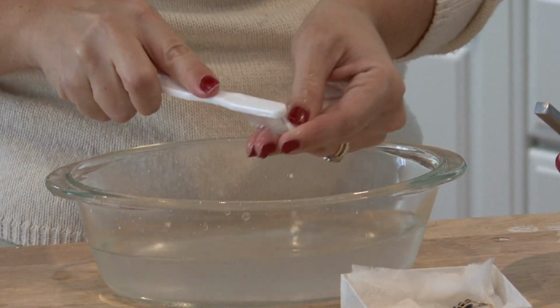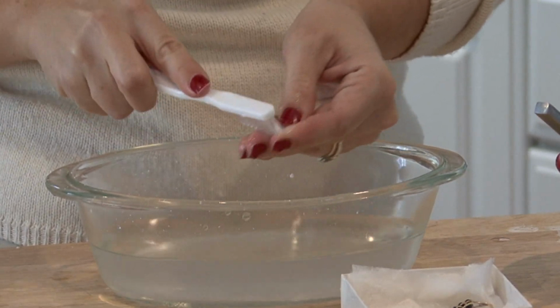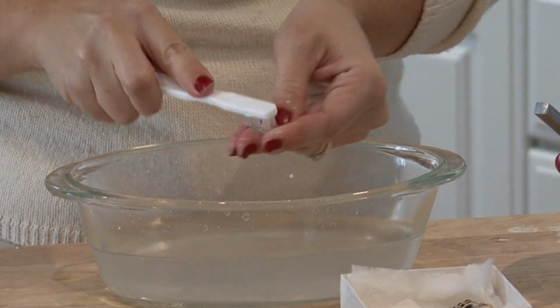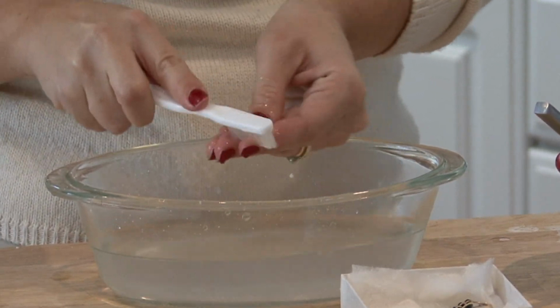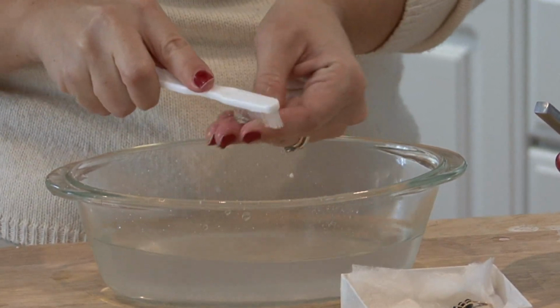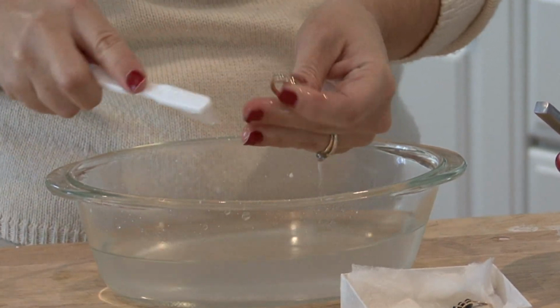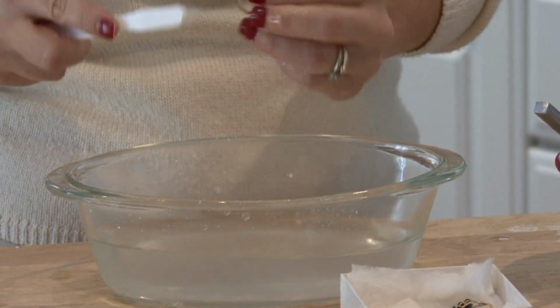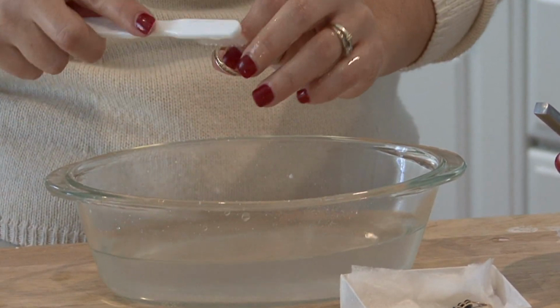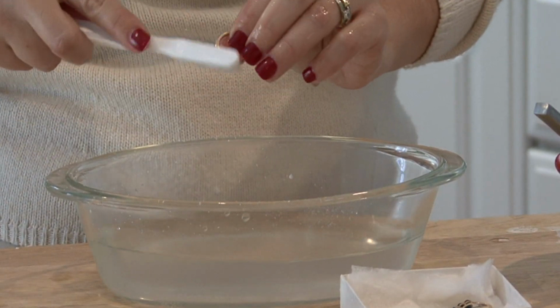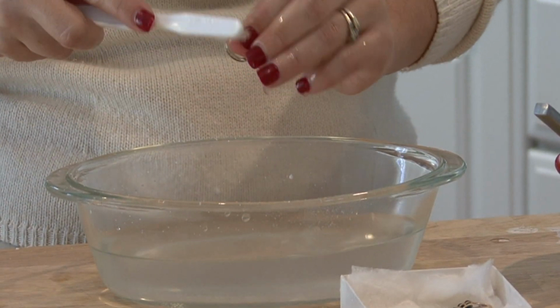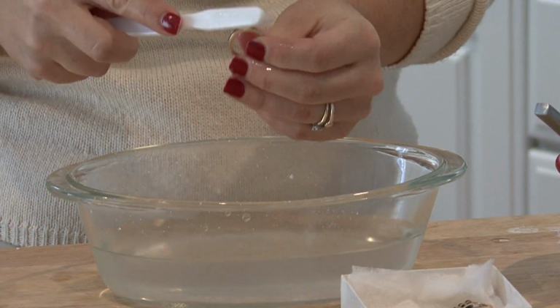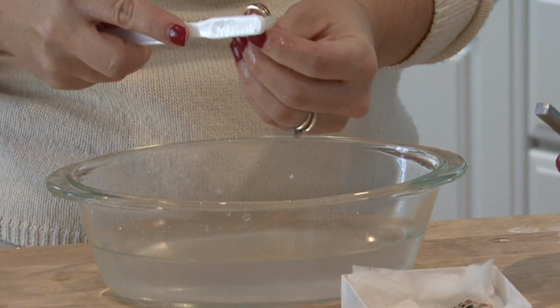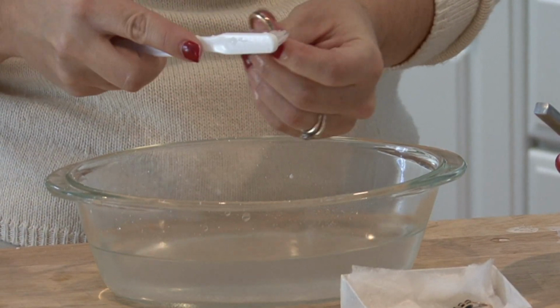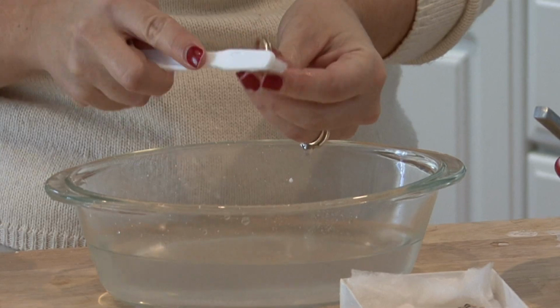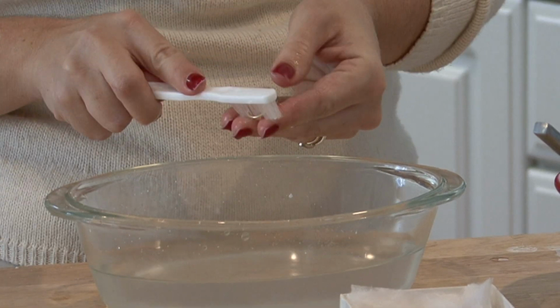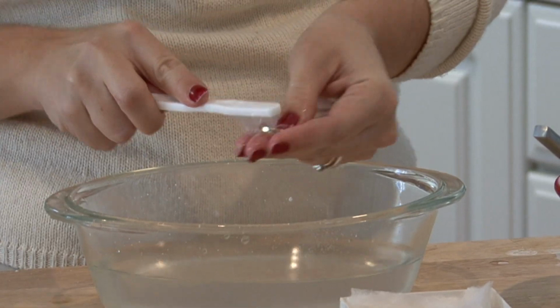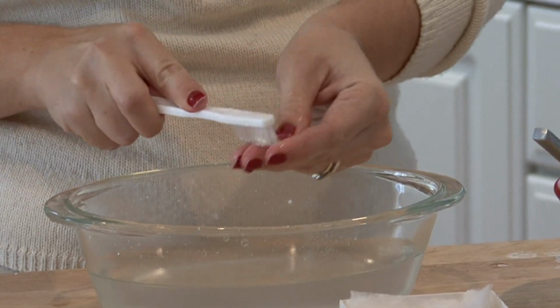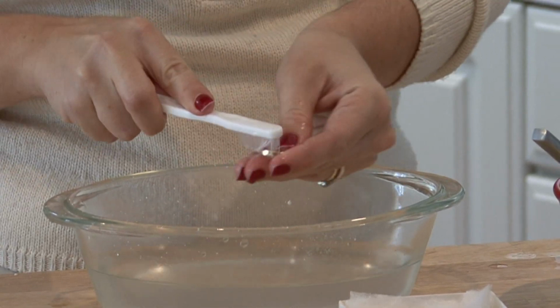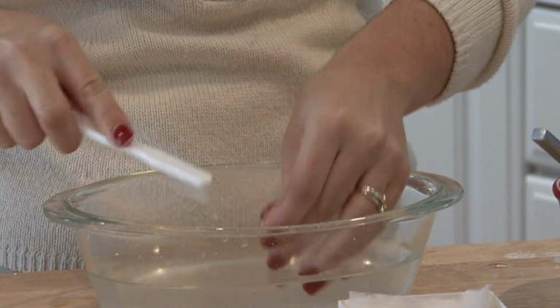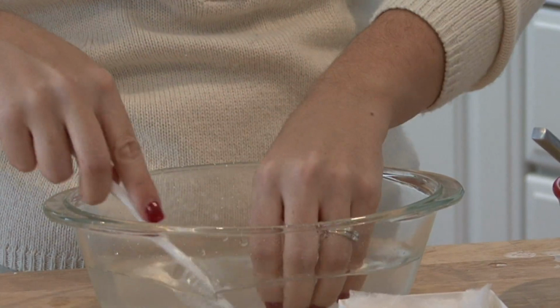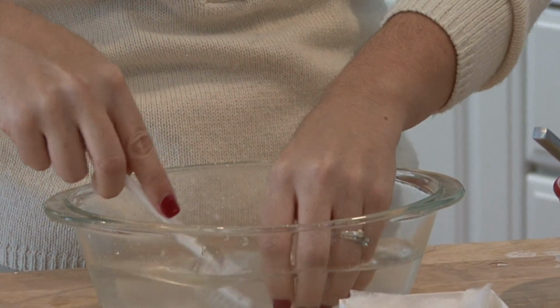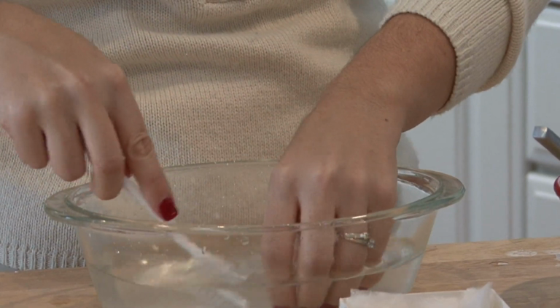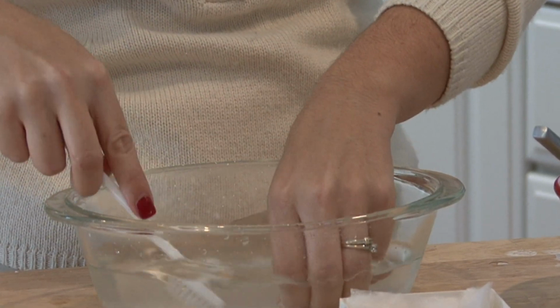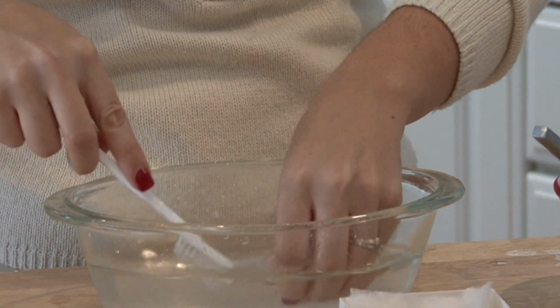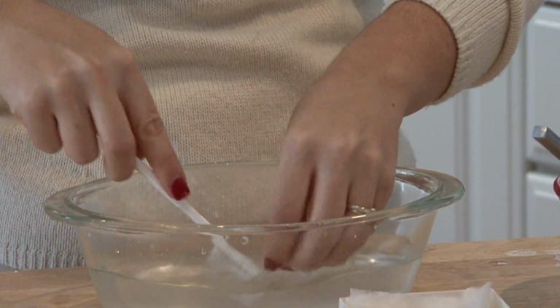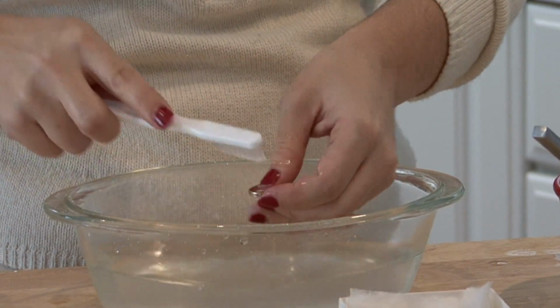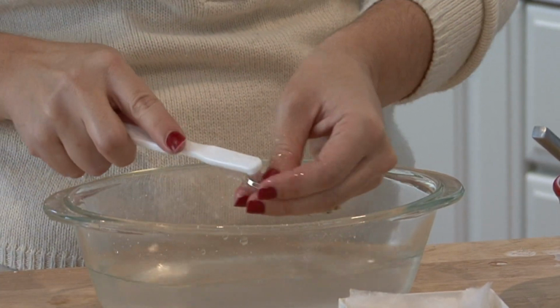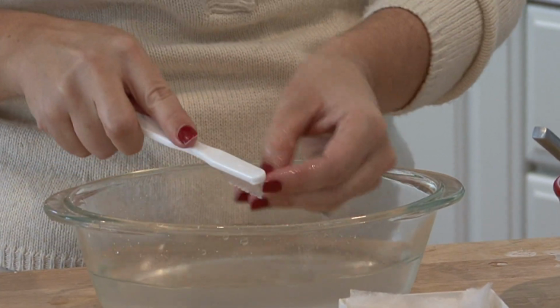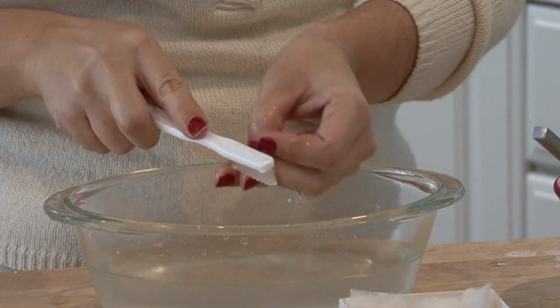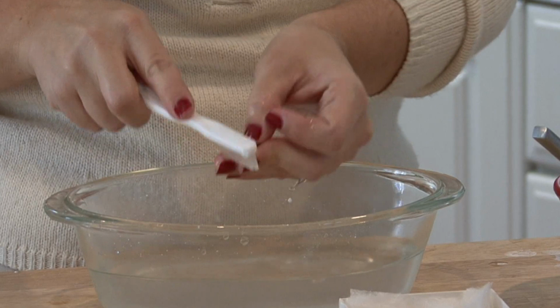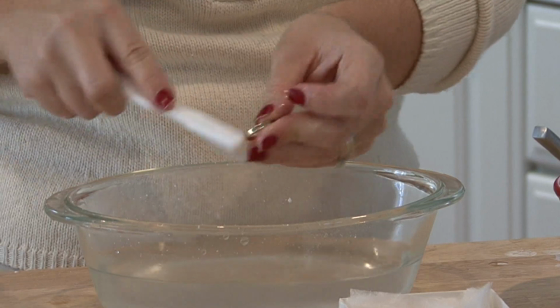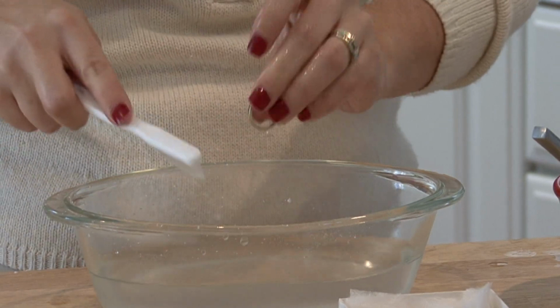Baking soda is not going to harm anything. It's a good thing when you find out something is non-toxic and biodegradable — usually it's not going to harm sensitive materials or sensitive metals.